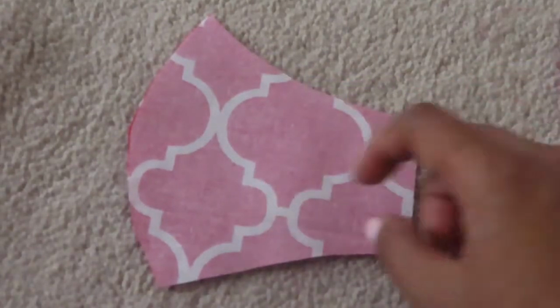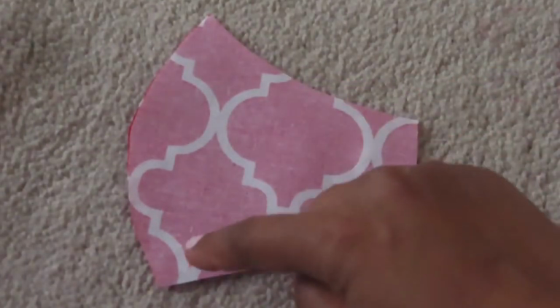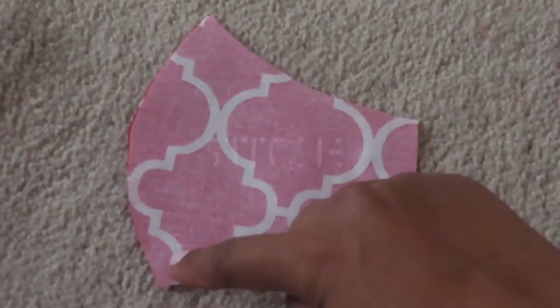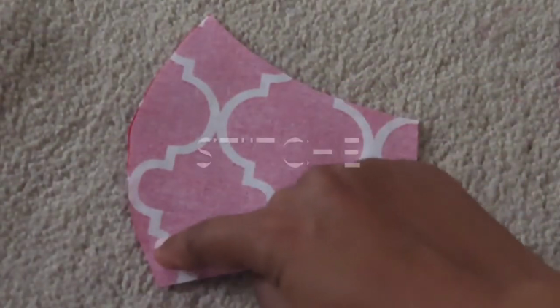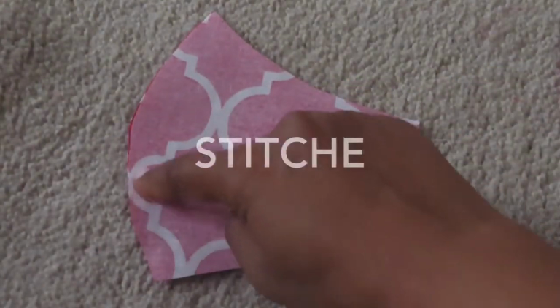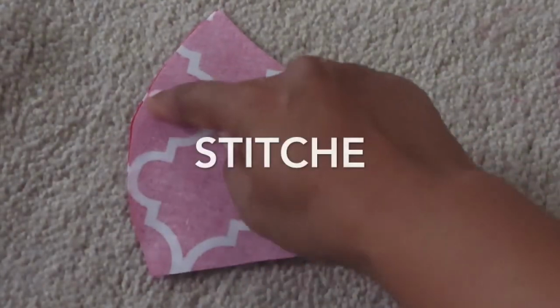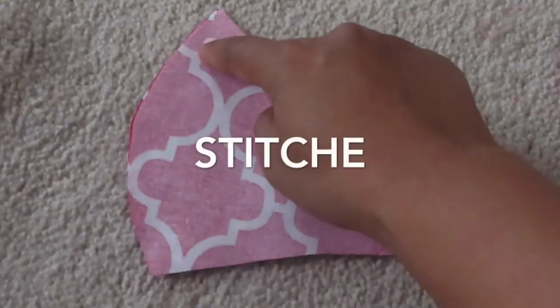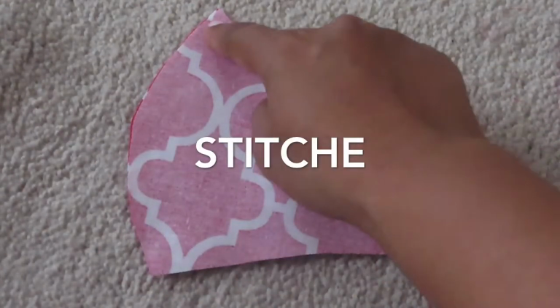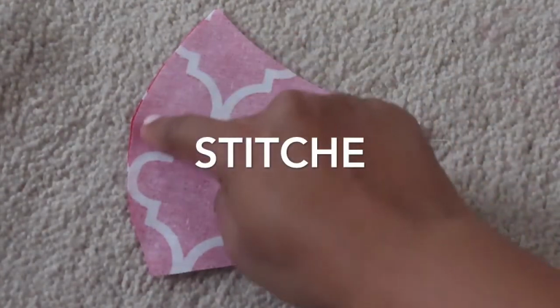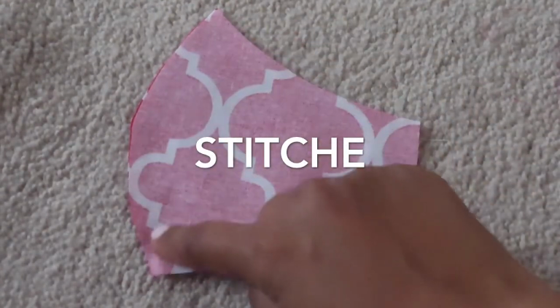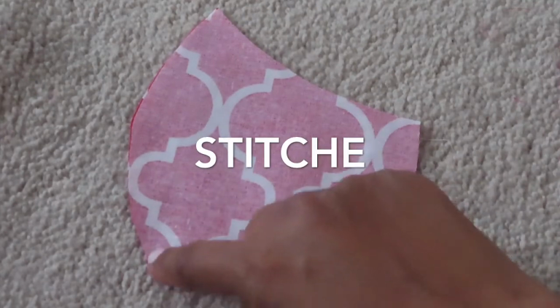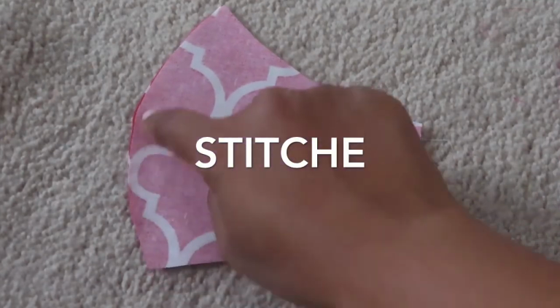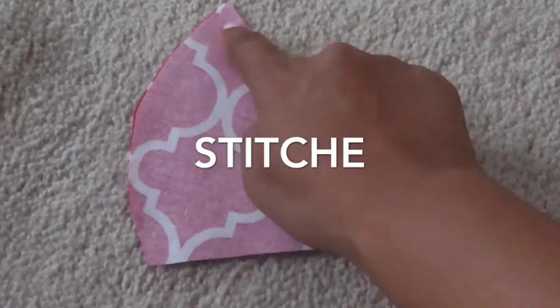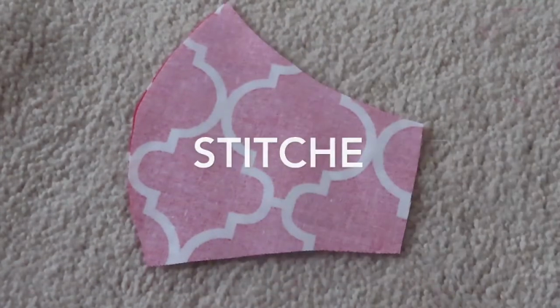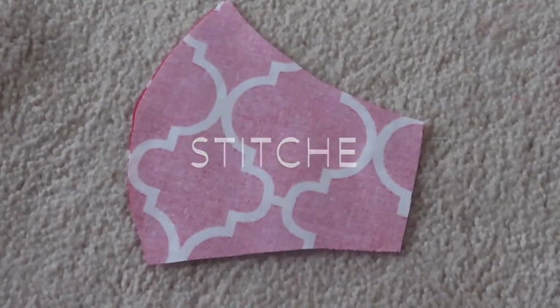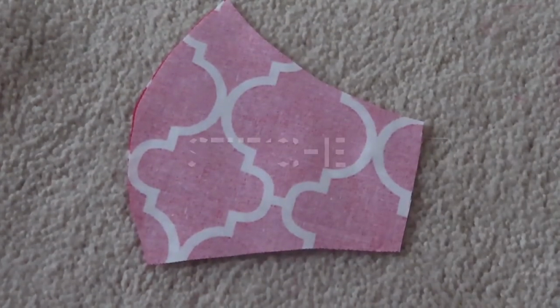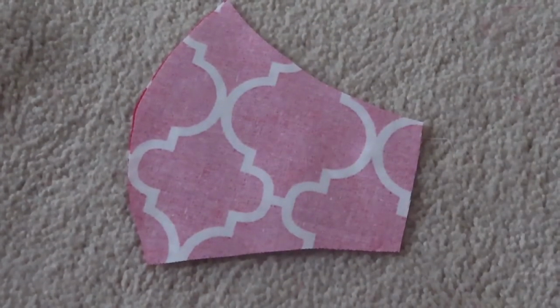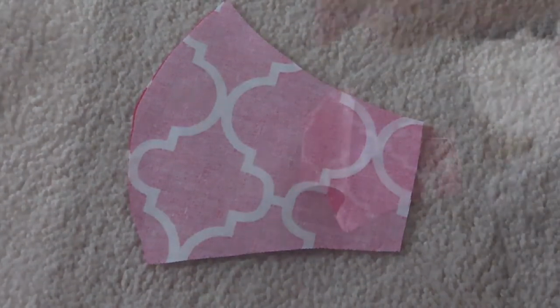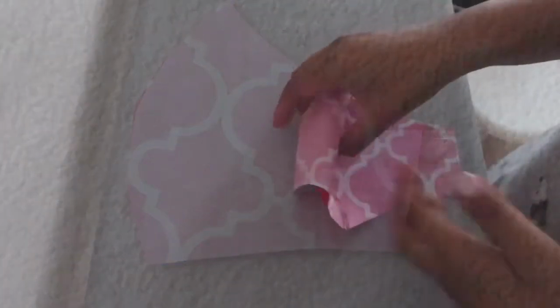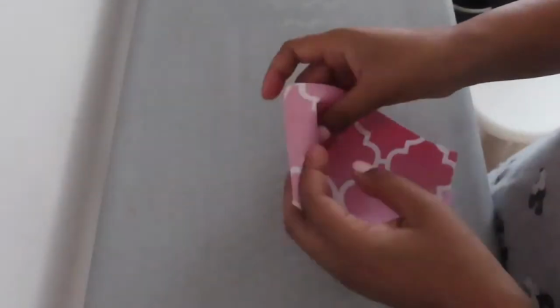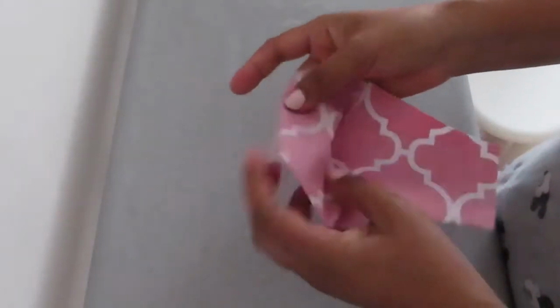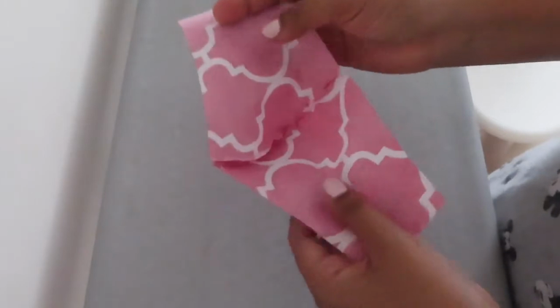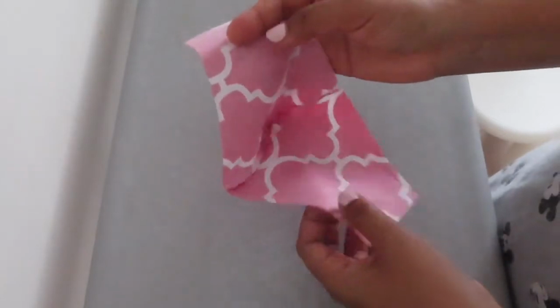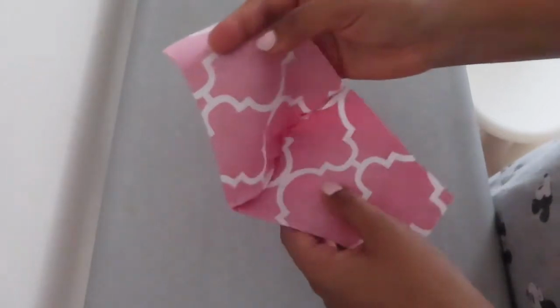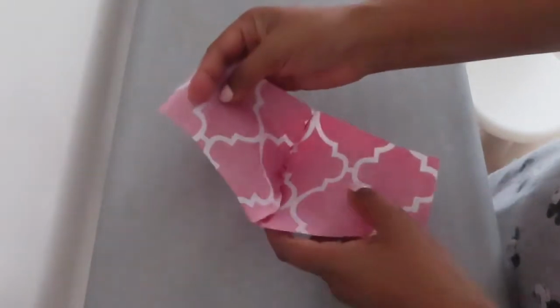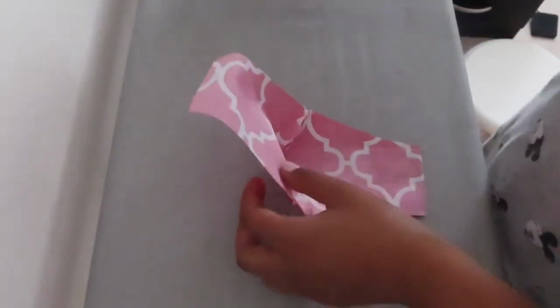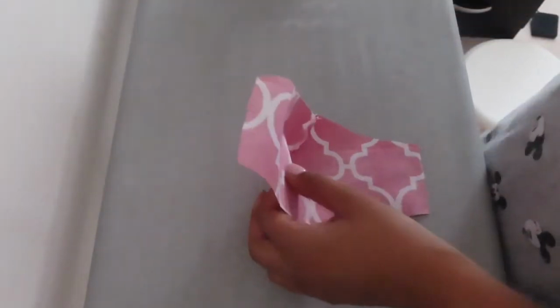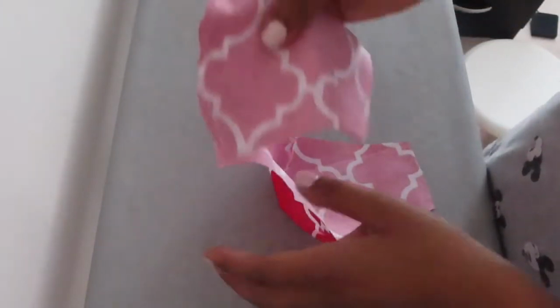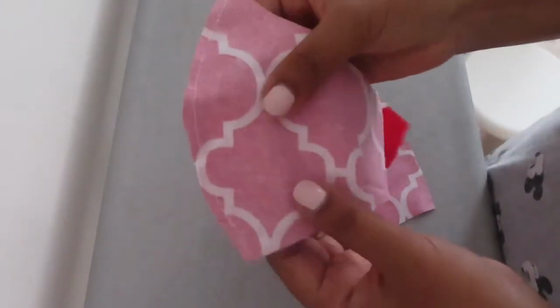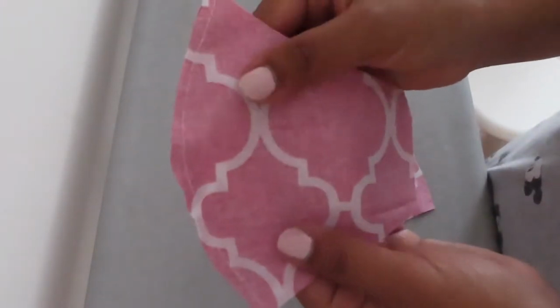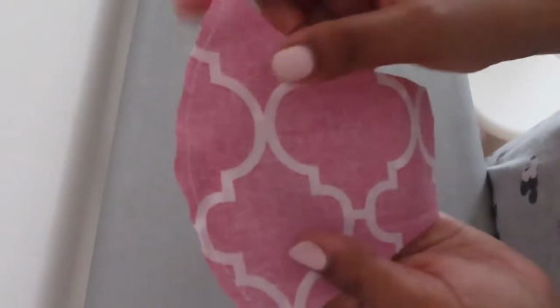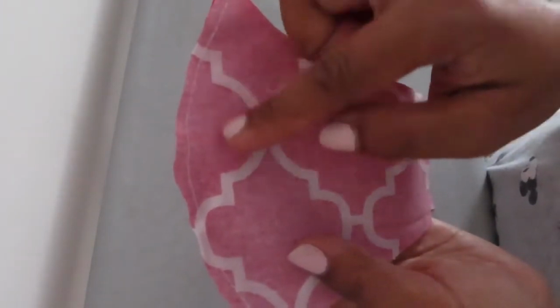I will sew this side. Now I'm going to iron my two new pieces, just as I sewed.